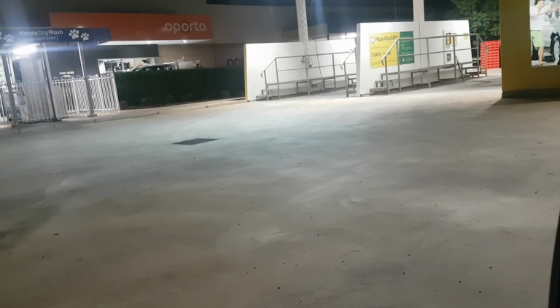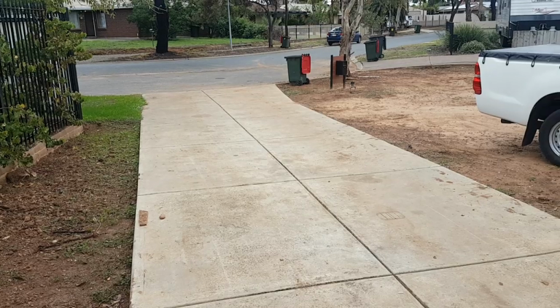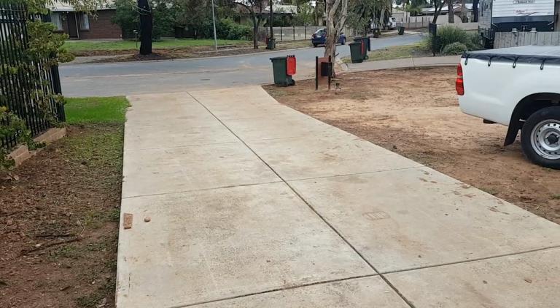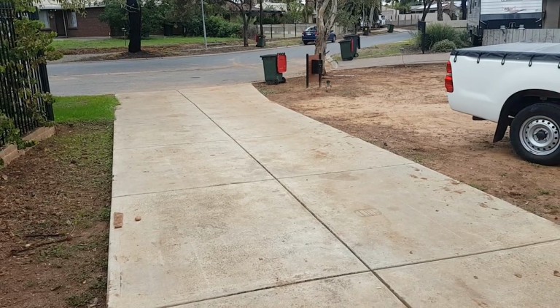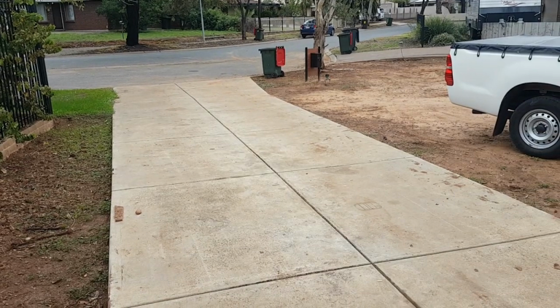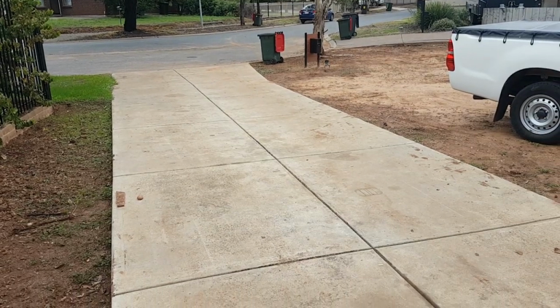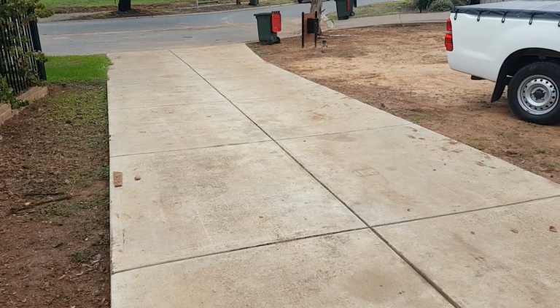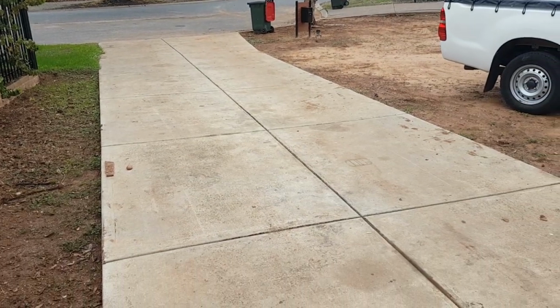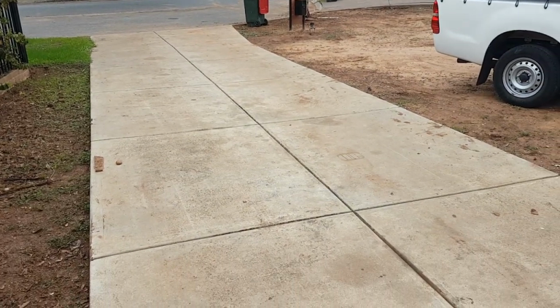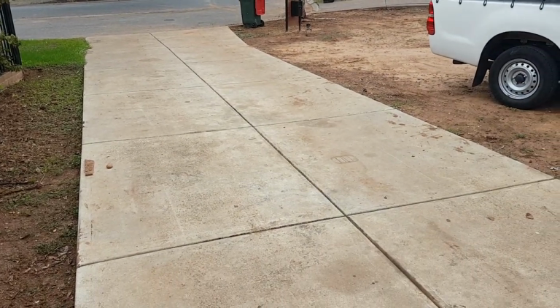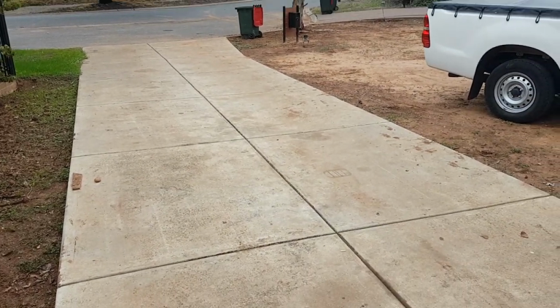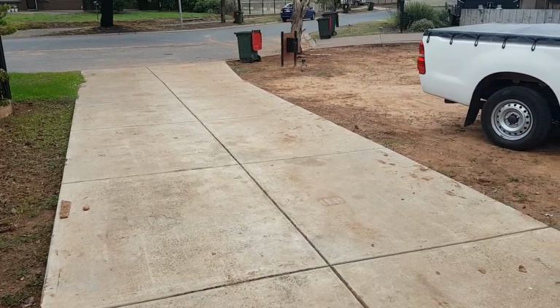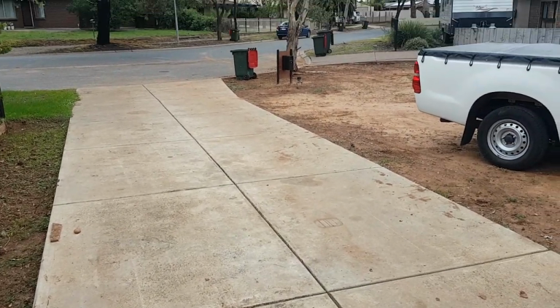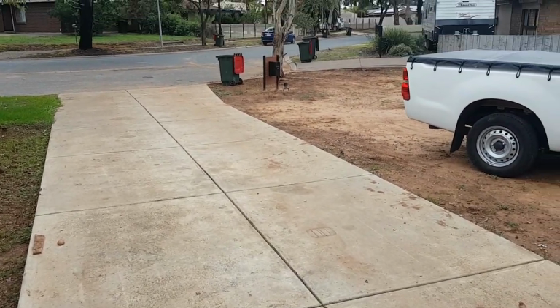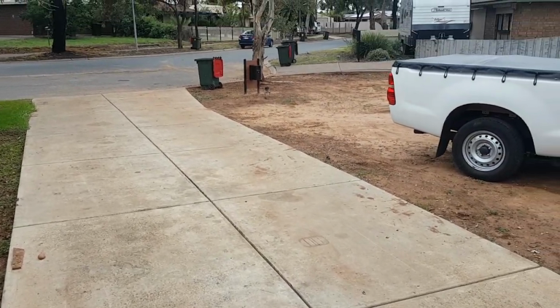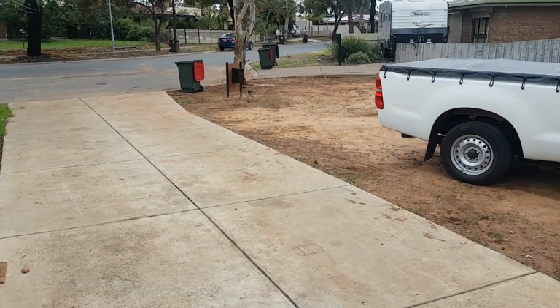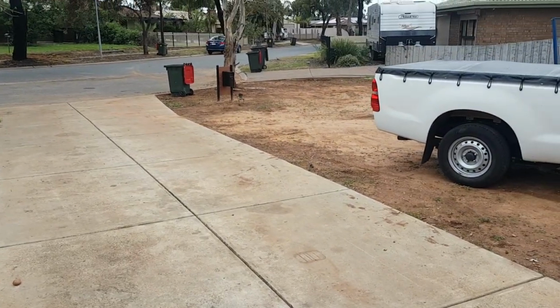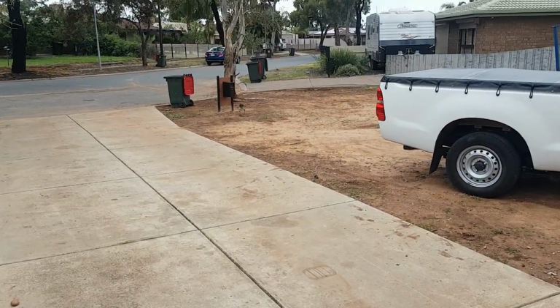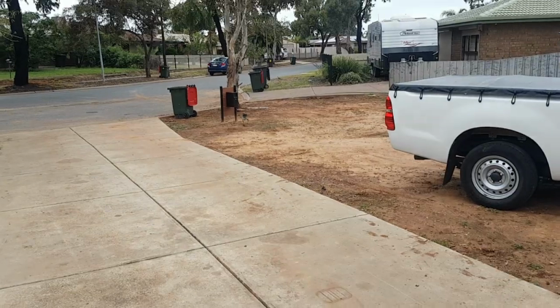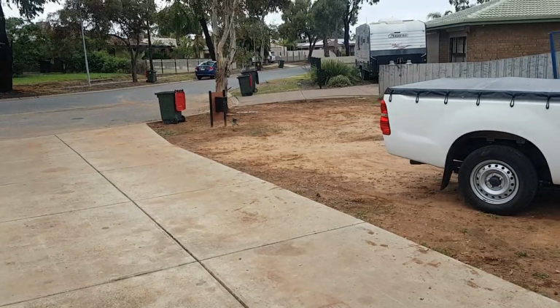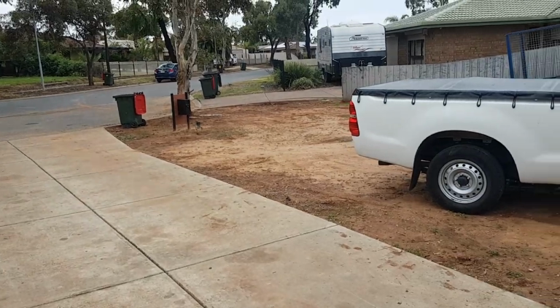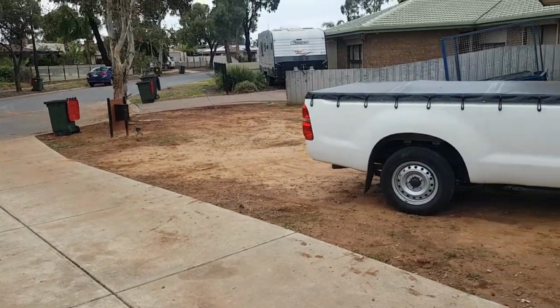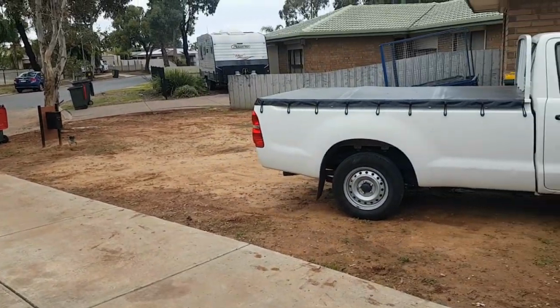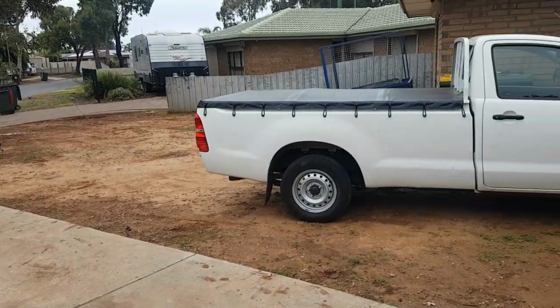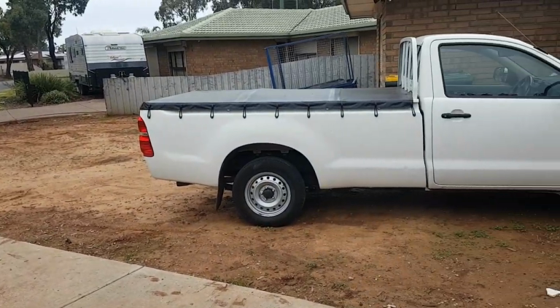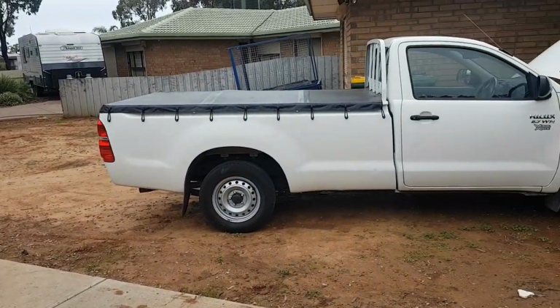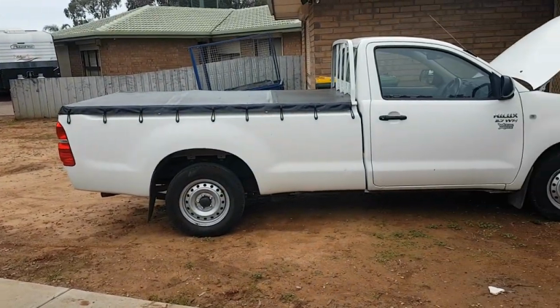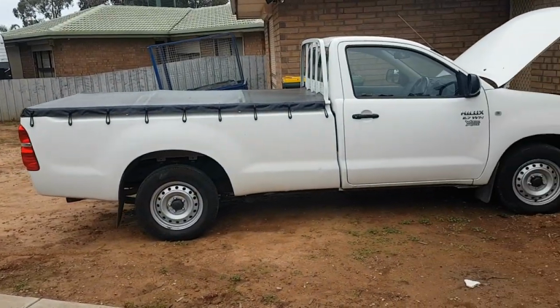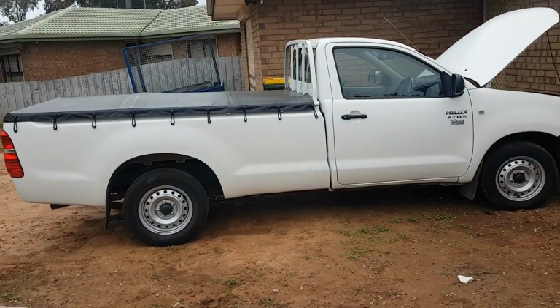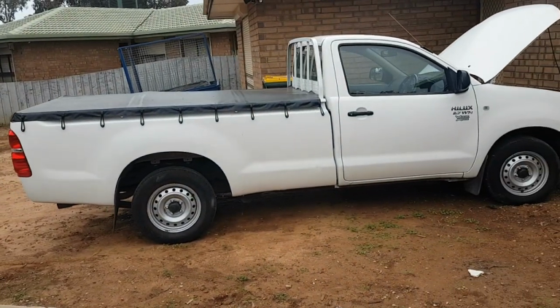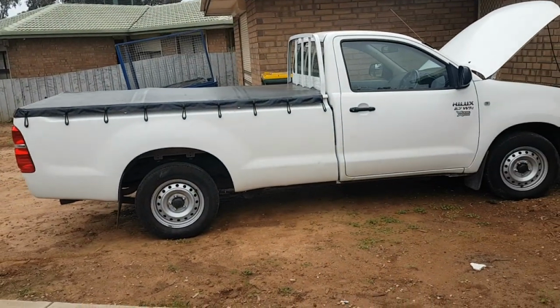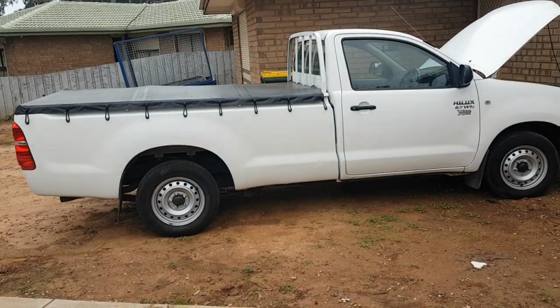The front yard's looking pretty bare. Last night I sold the VN Commodore and also the i30. And this is the new highlight that I picked up.